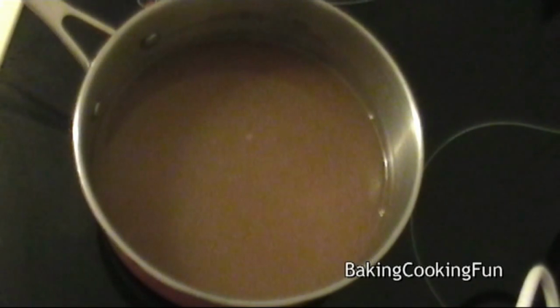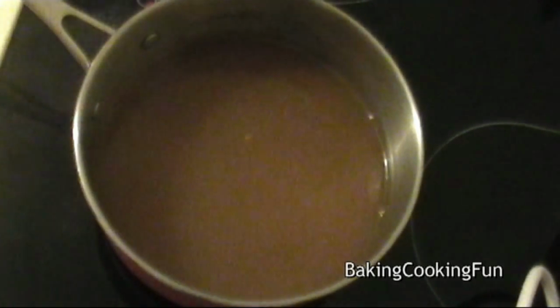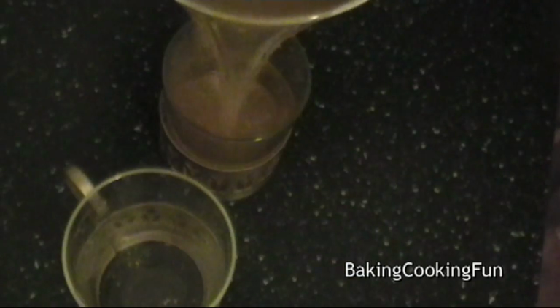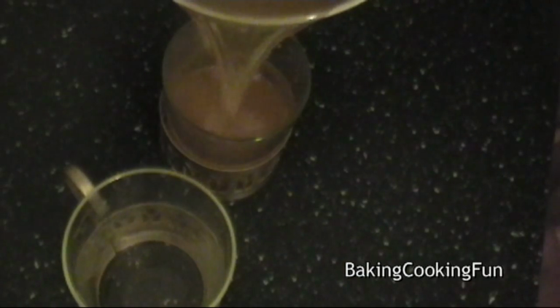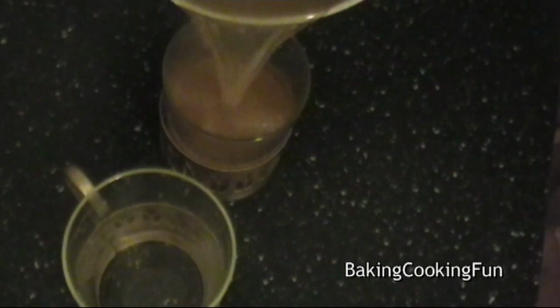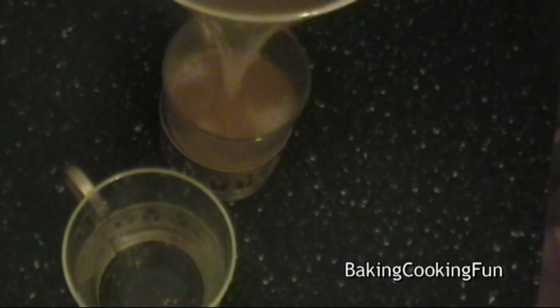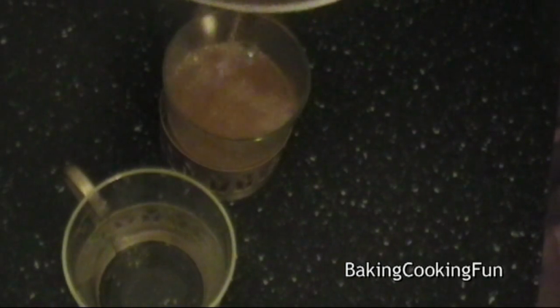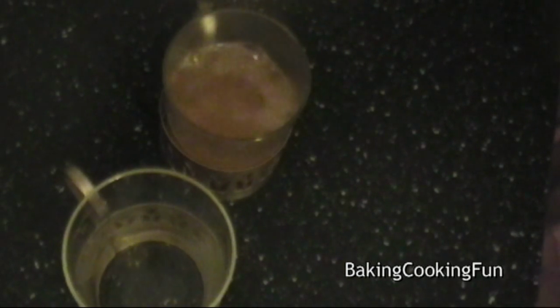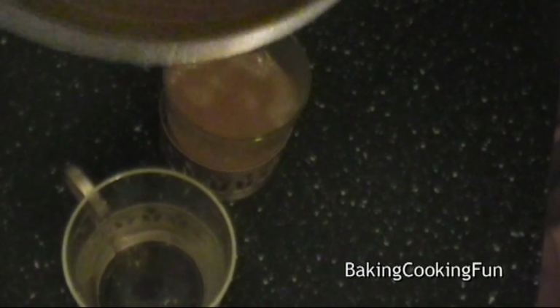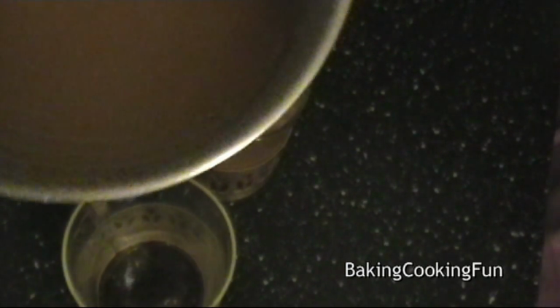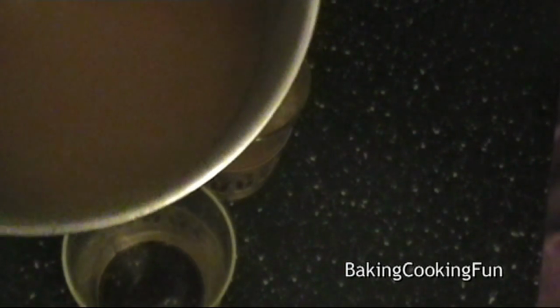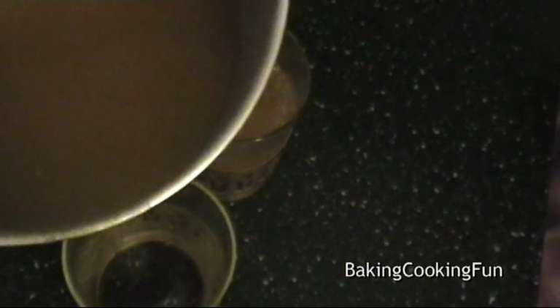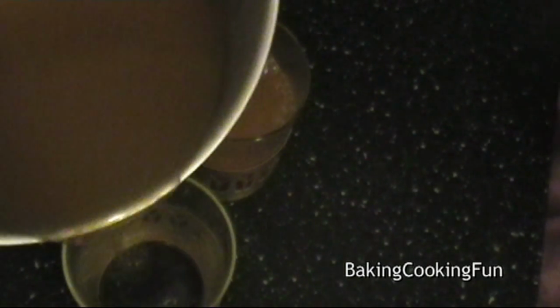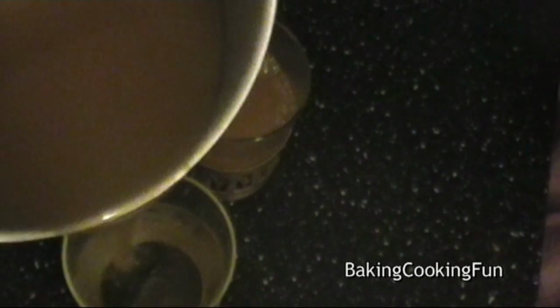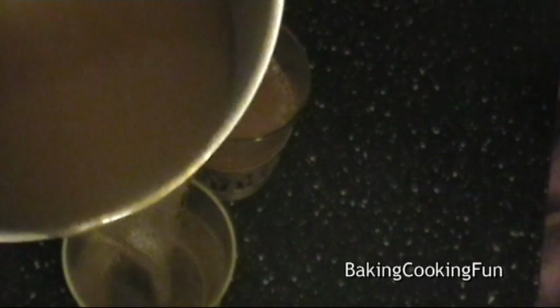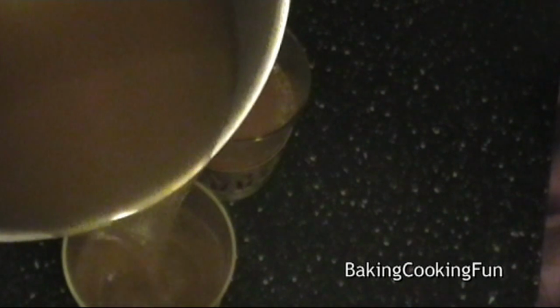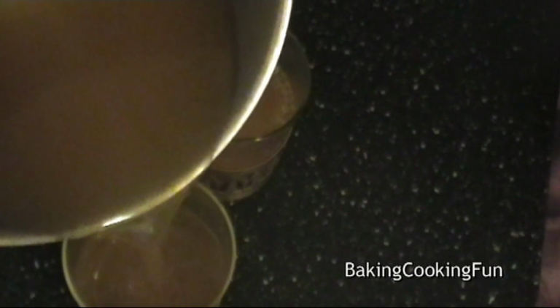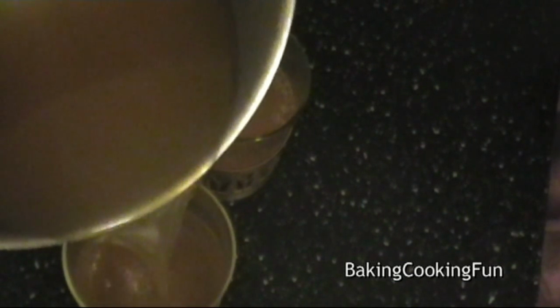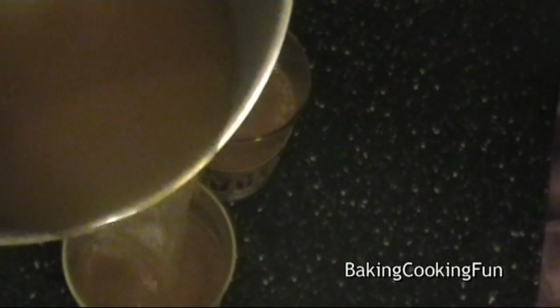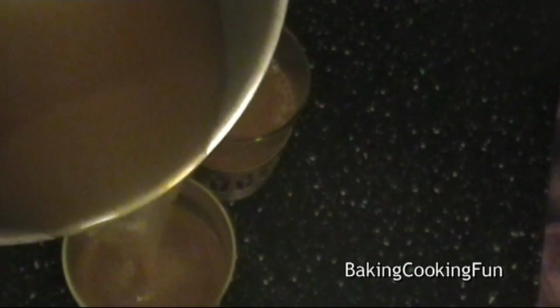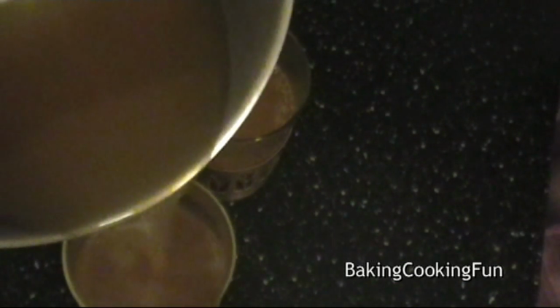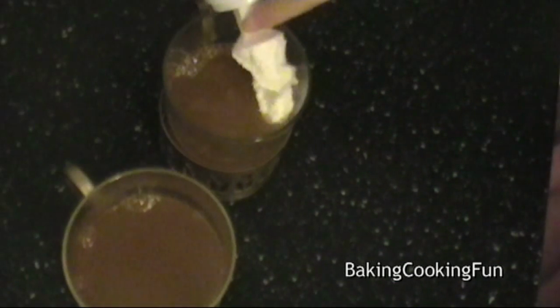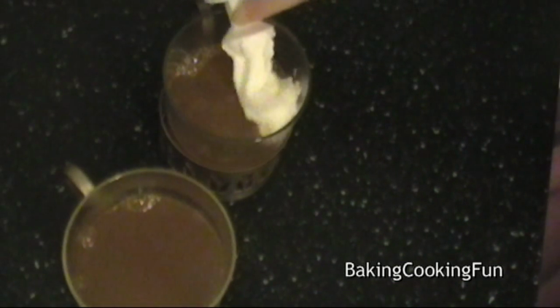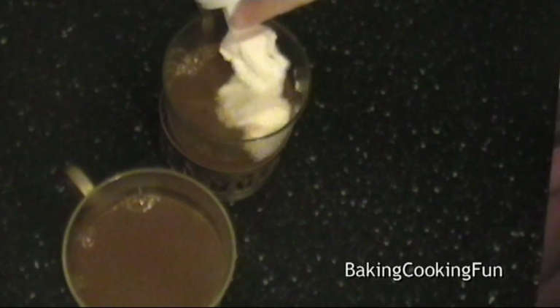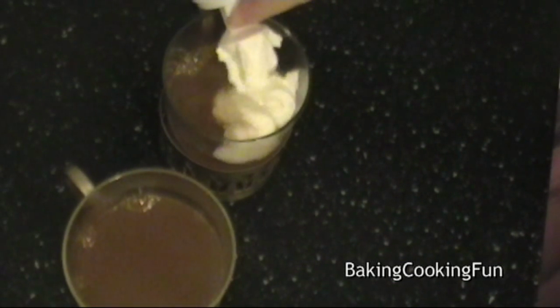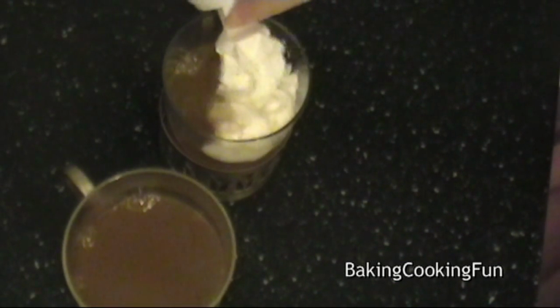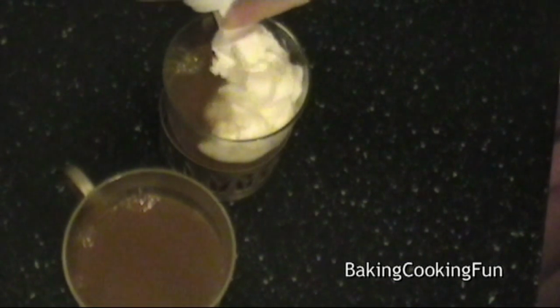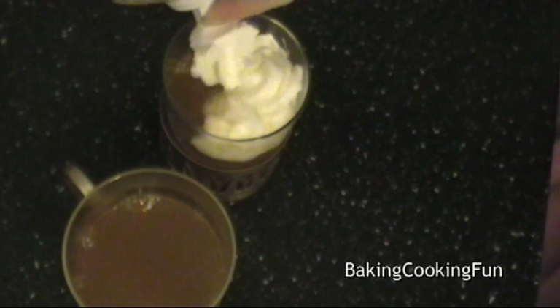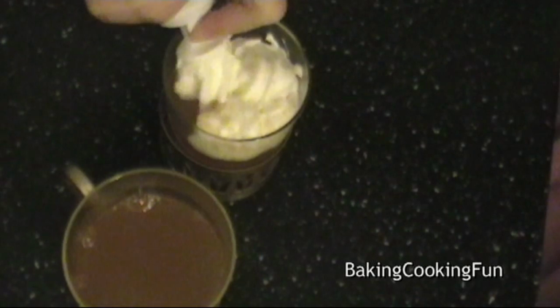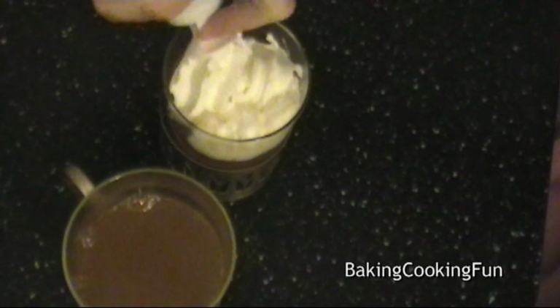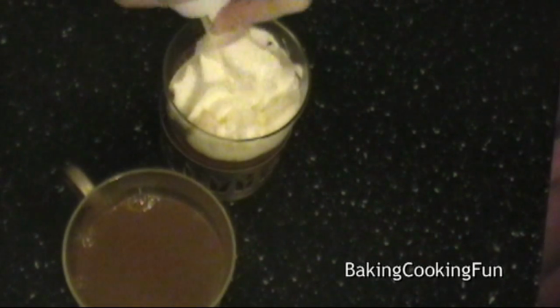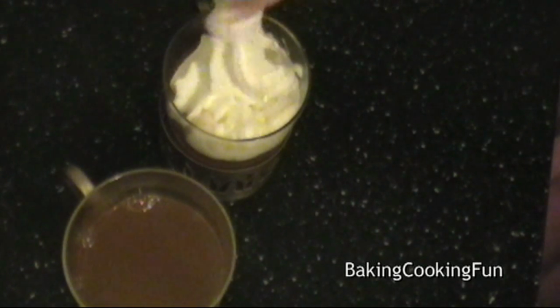You want to pour it into your cups. Then you can decorate it any way you want, and it's actually really good with some whipped cream.